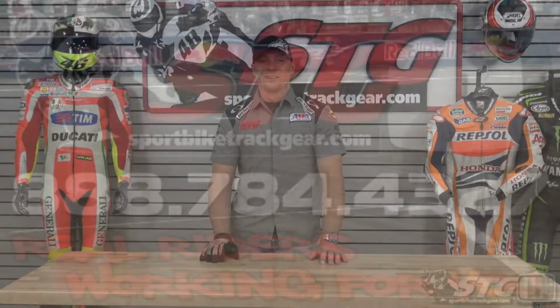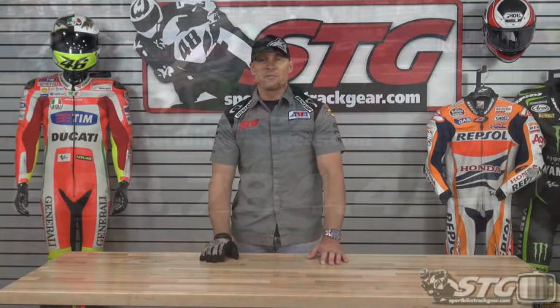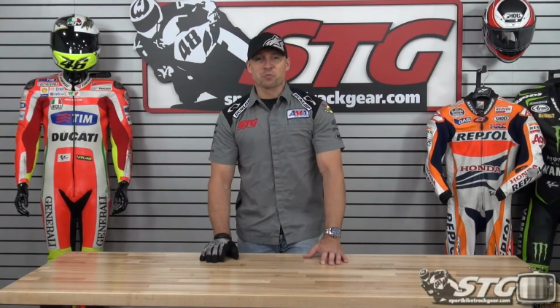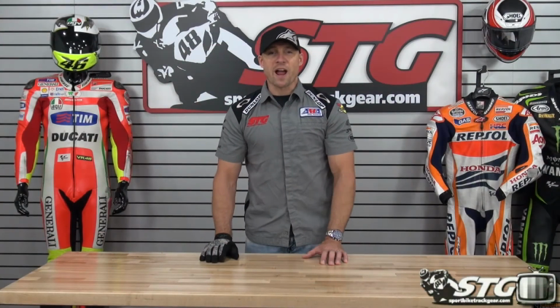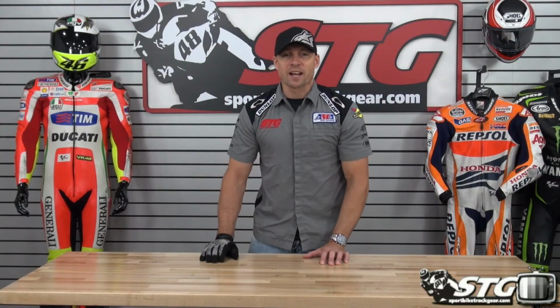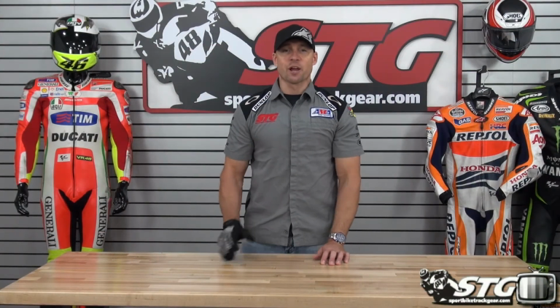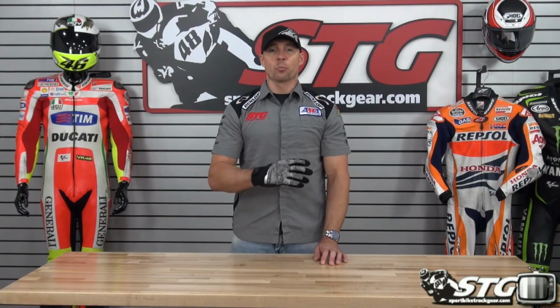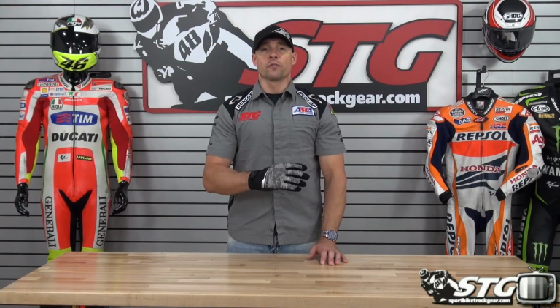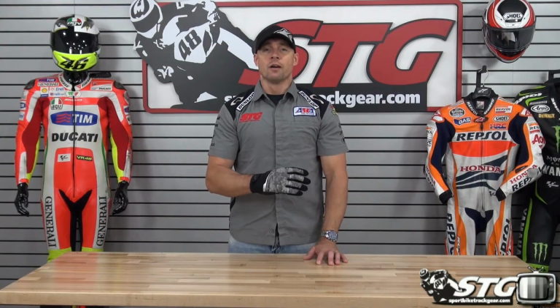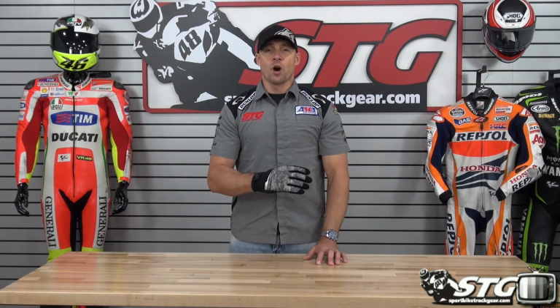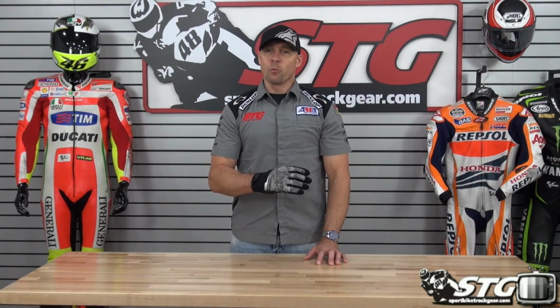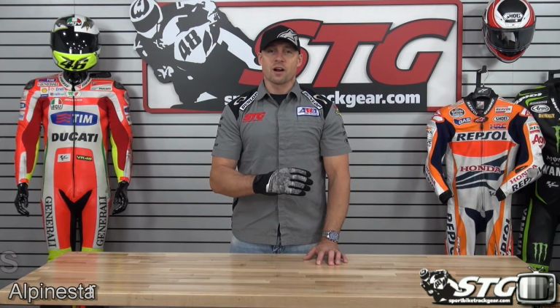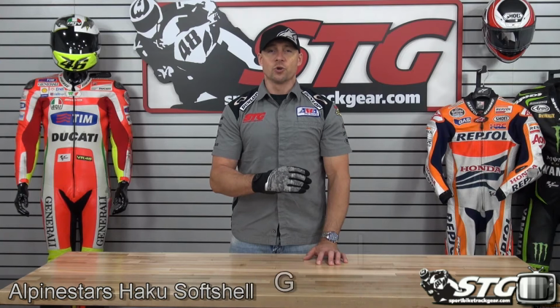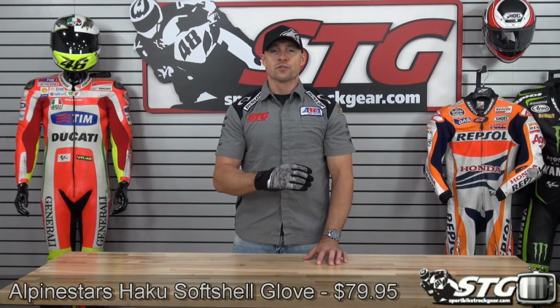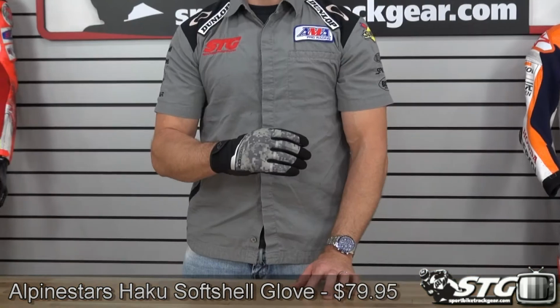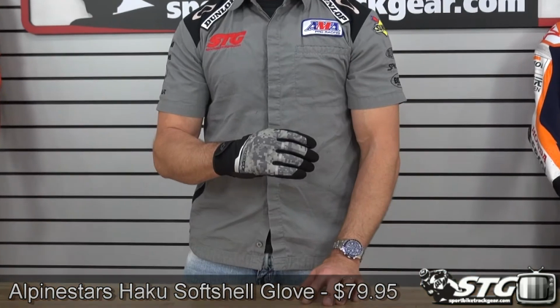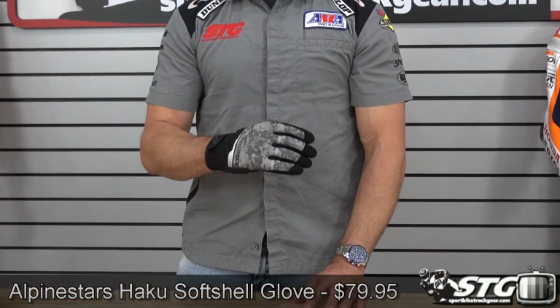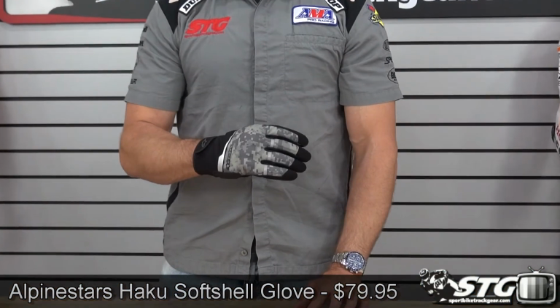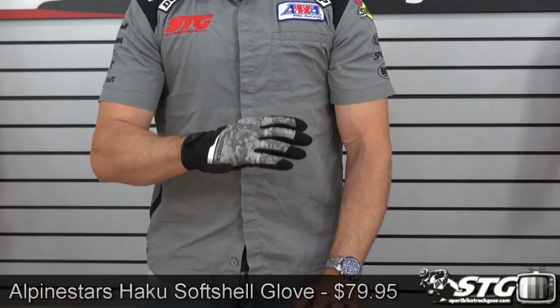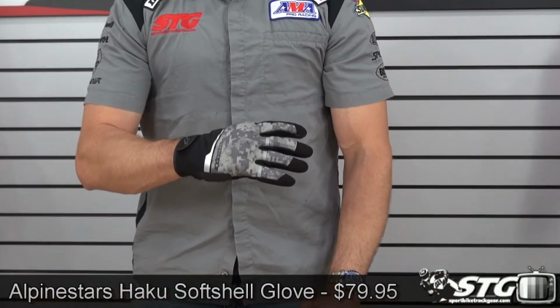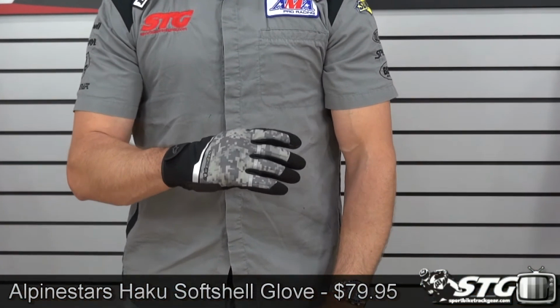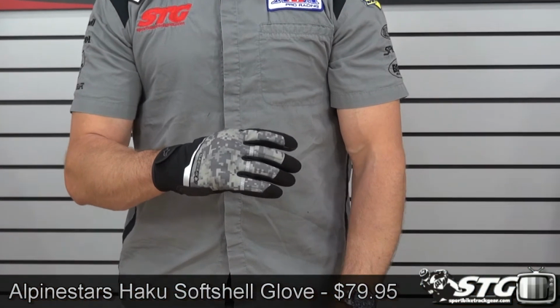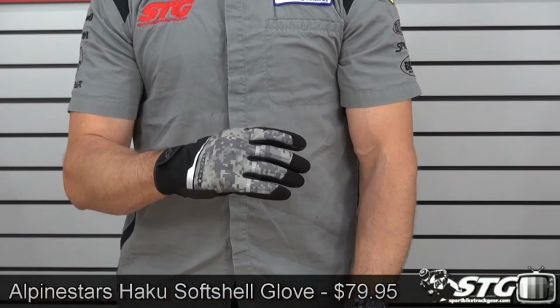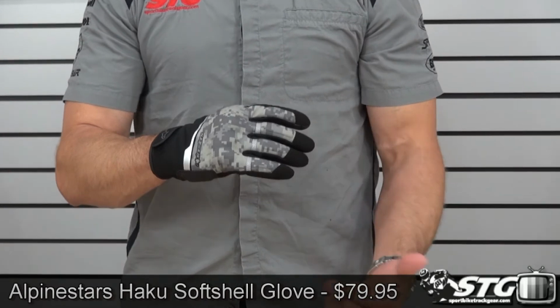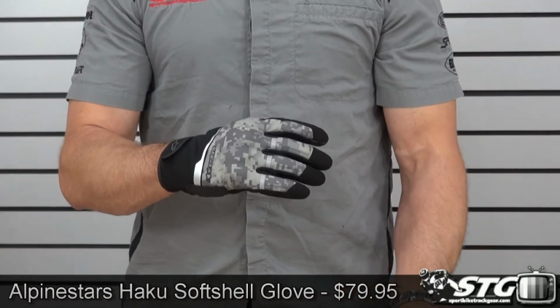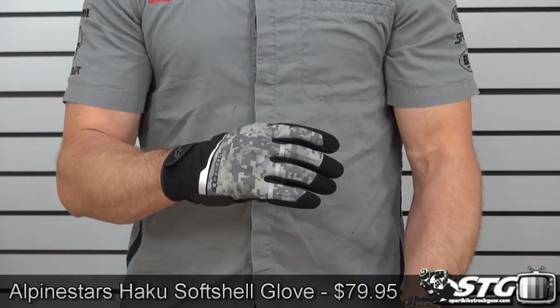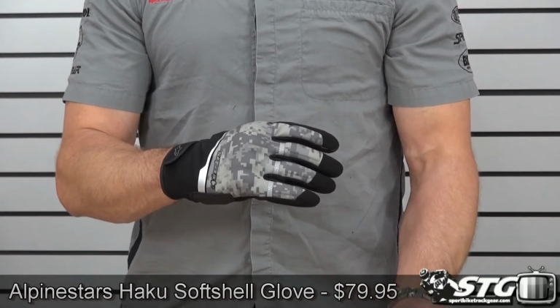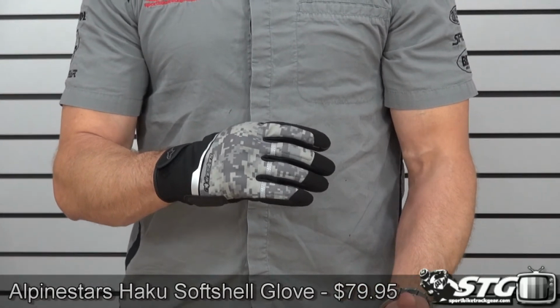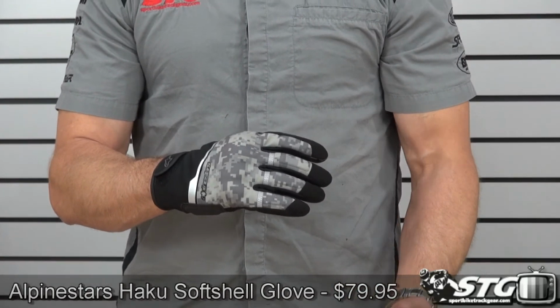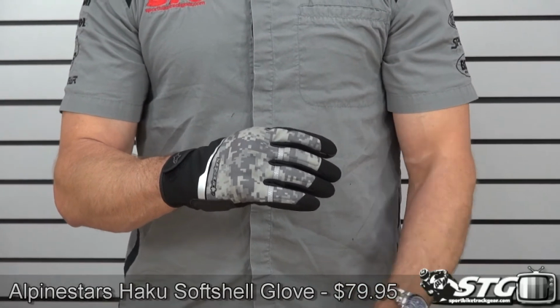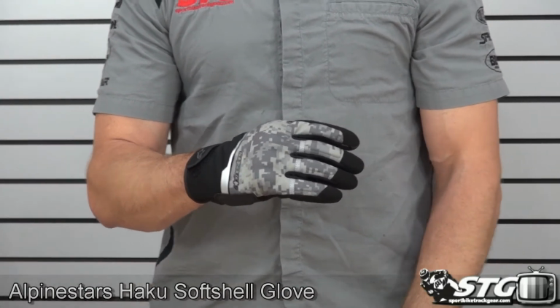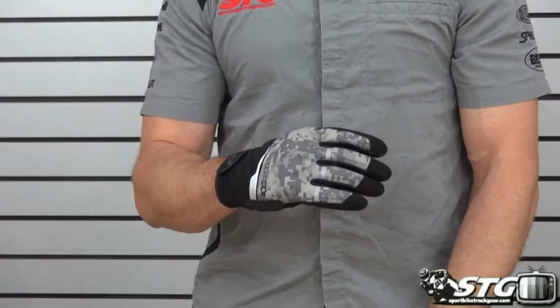I'm Brian Van from SportBiketrackgear.com and today we're going to do a product review on the all-new Alpinestars Haku softshell glove. This glove is available in the camo color that you see here, as well as phantom red and blue. $79.95.